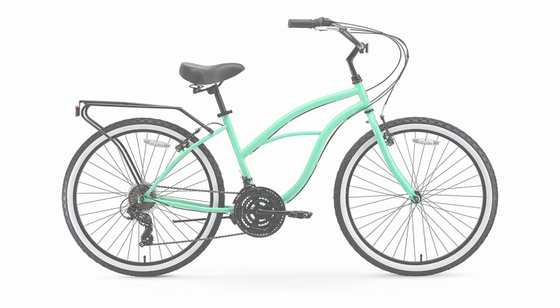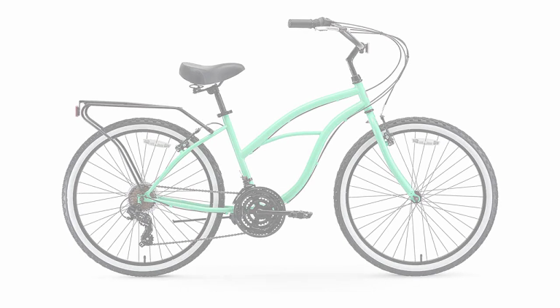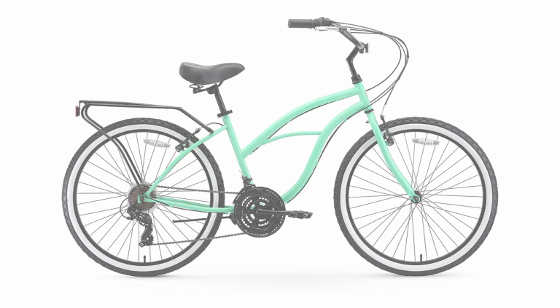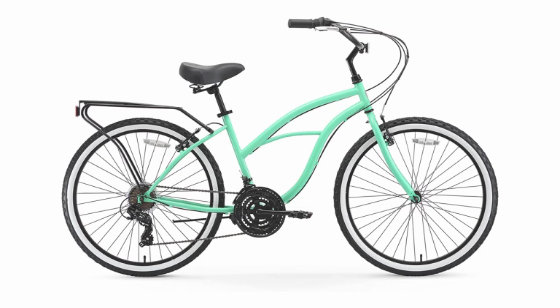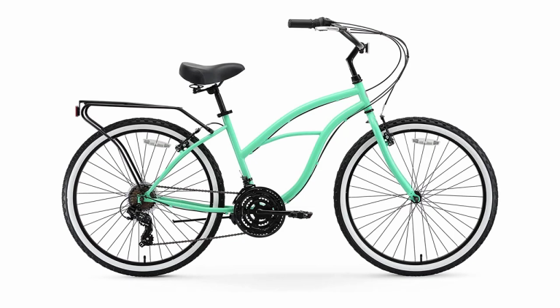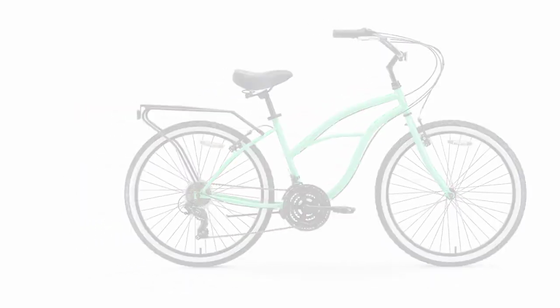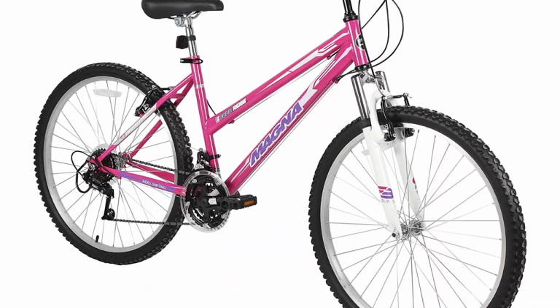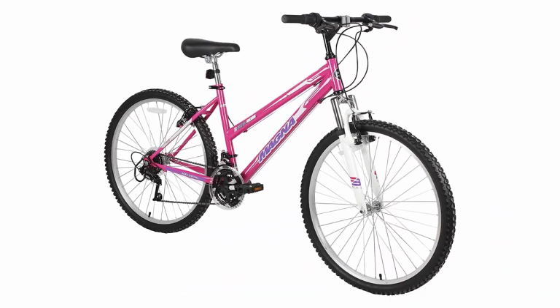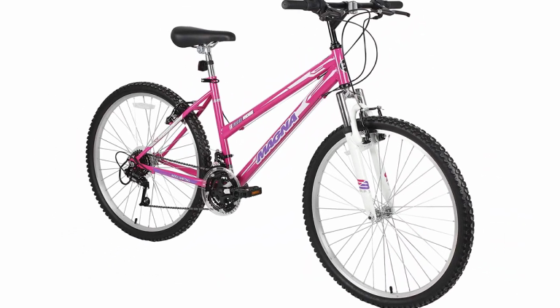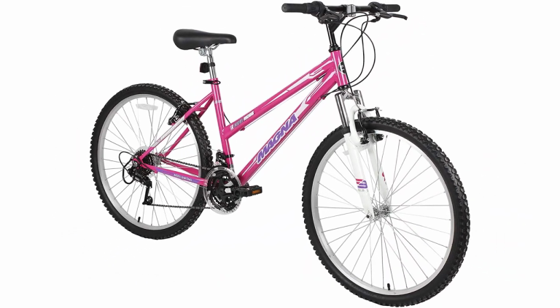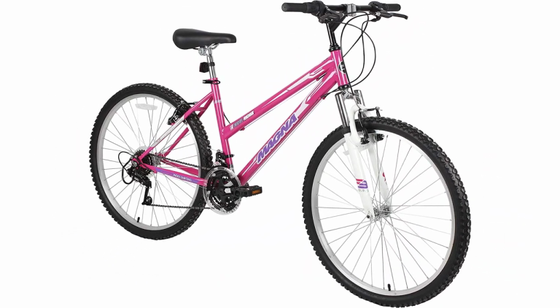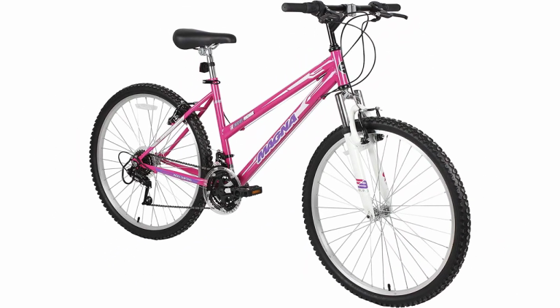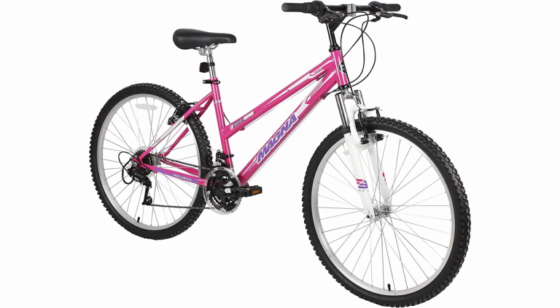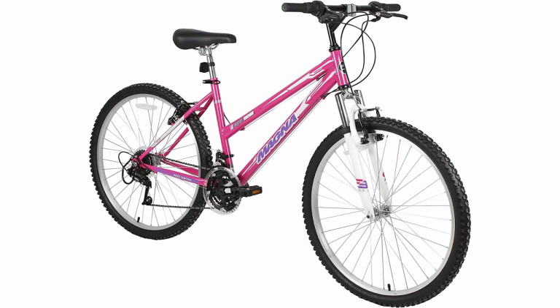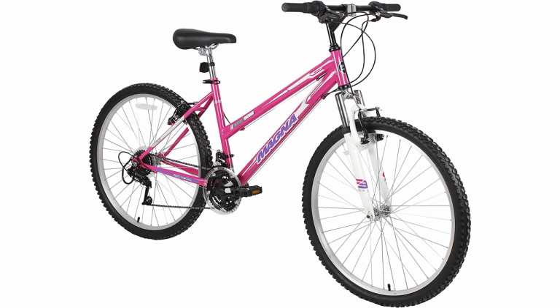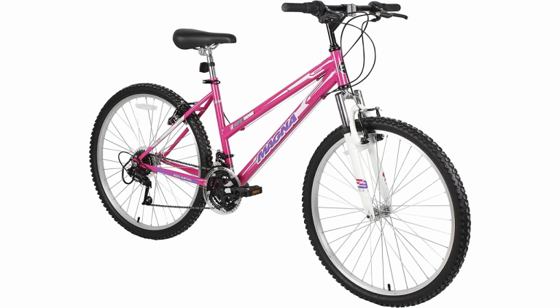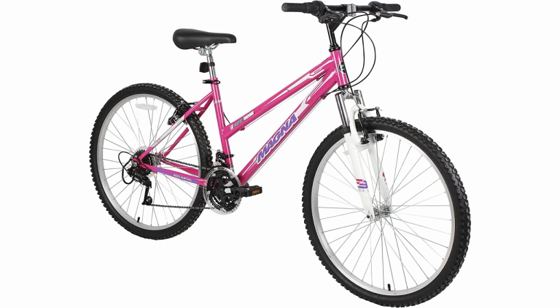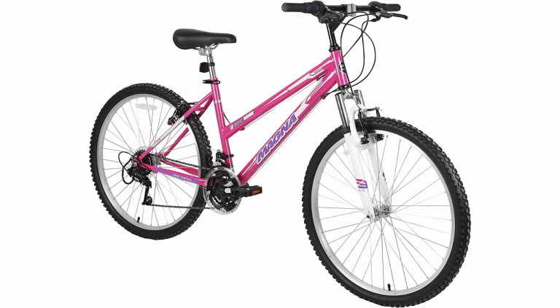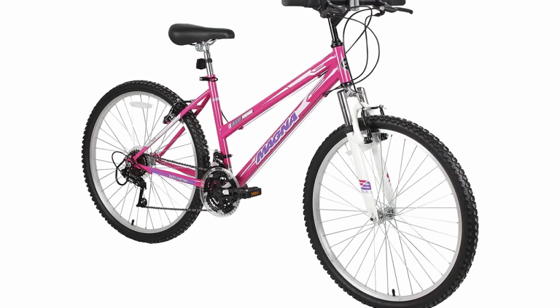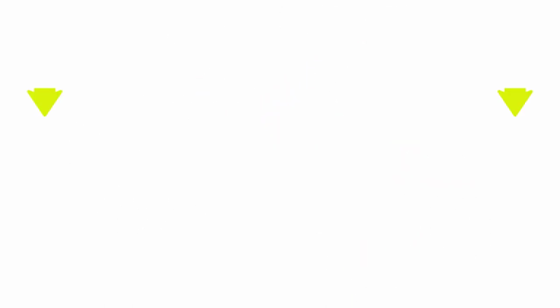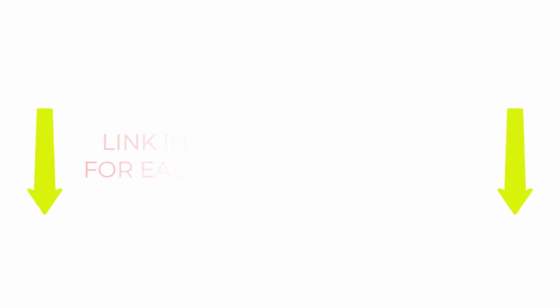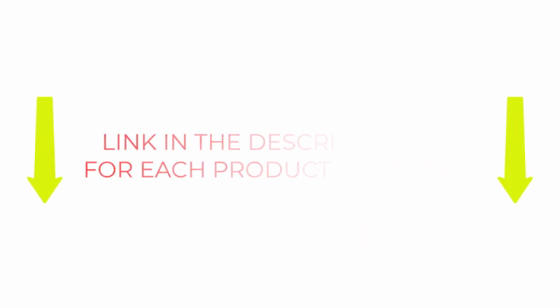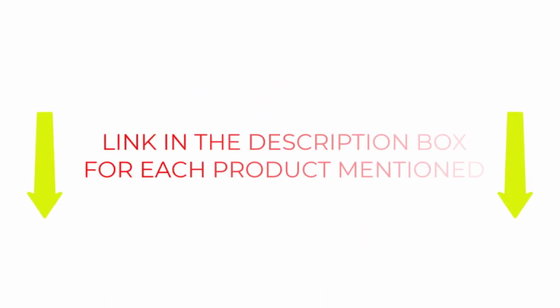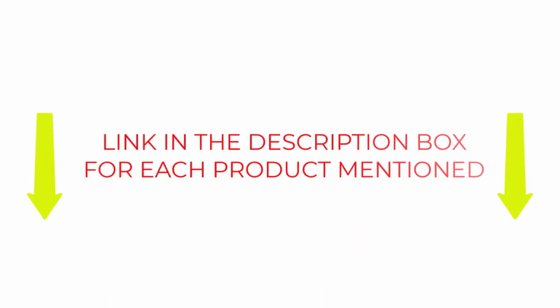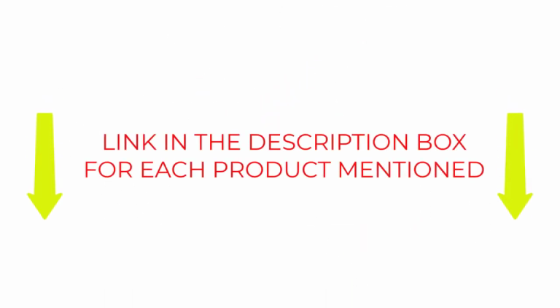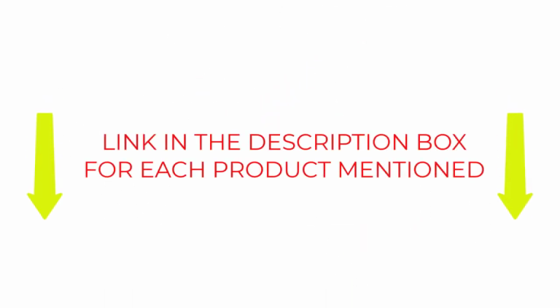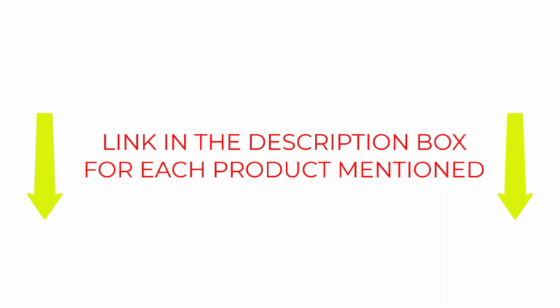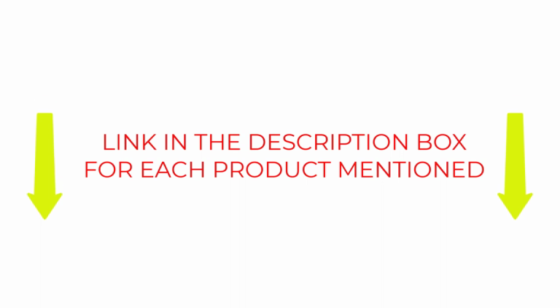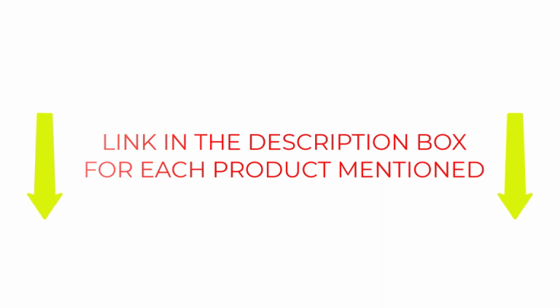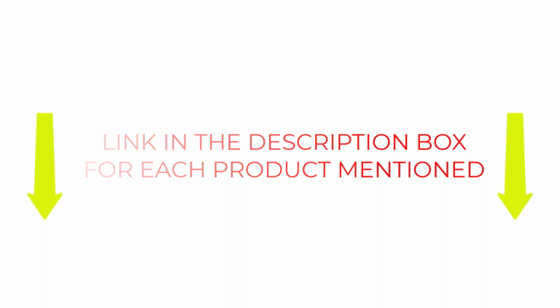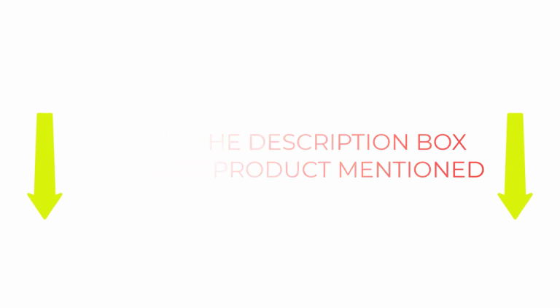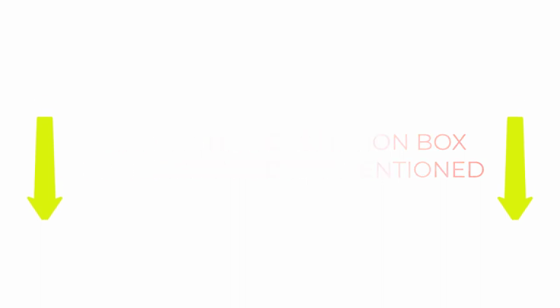I have done extensive research, read many reviews, and compiled a list of the best road bike big-name brands. After a lot of research, I discovered that these products are very highly rated. If you want to know about the price and other information, be sure to check my details. So let's jump to the video without delay.